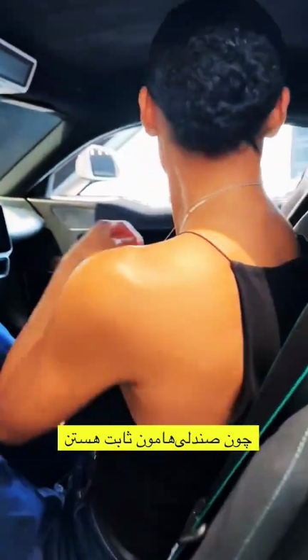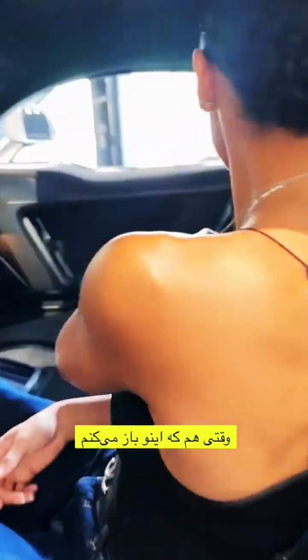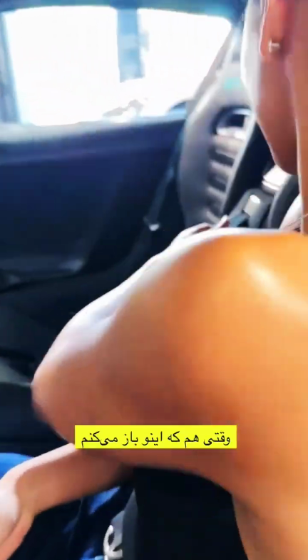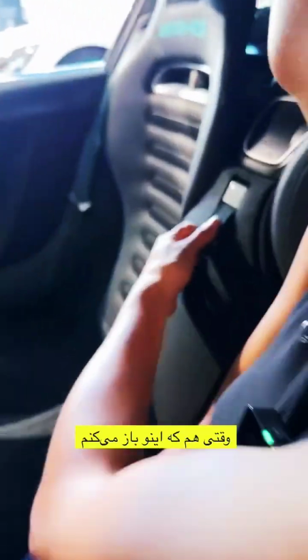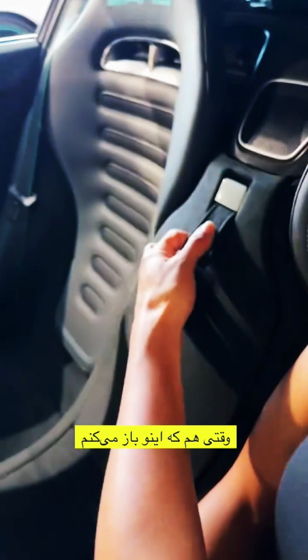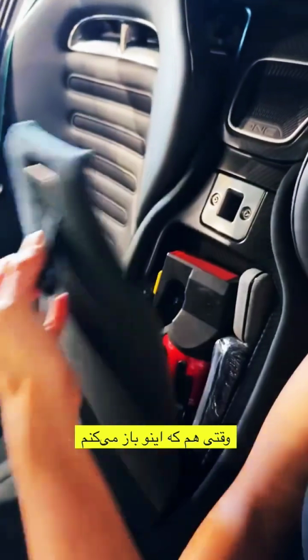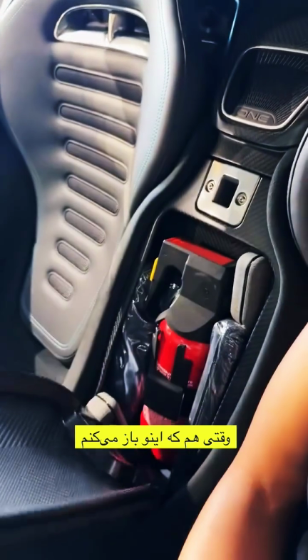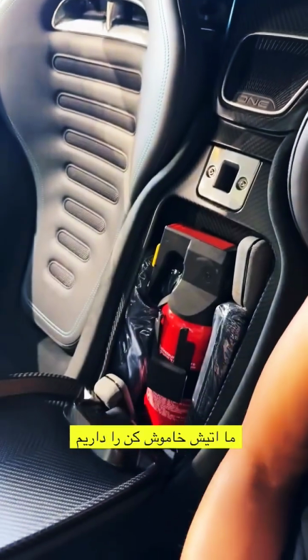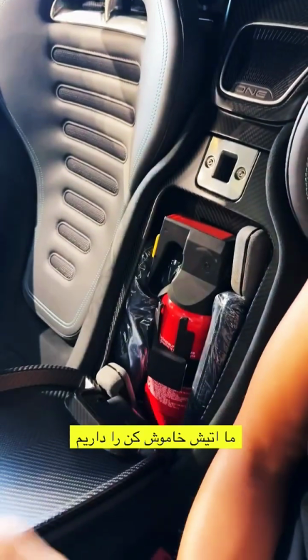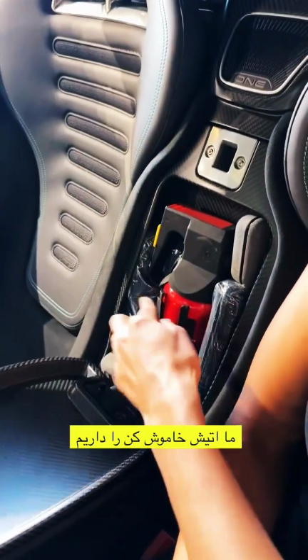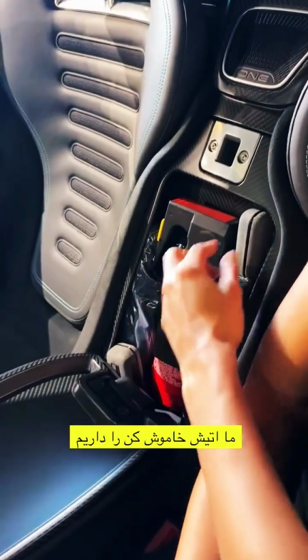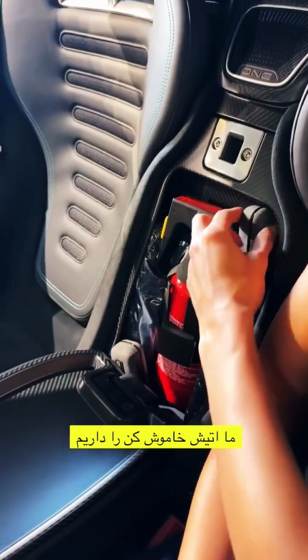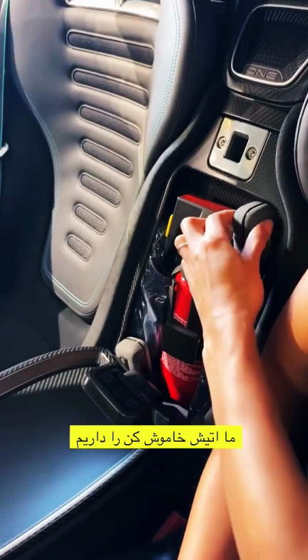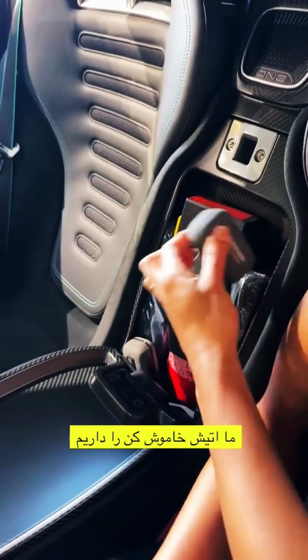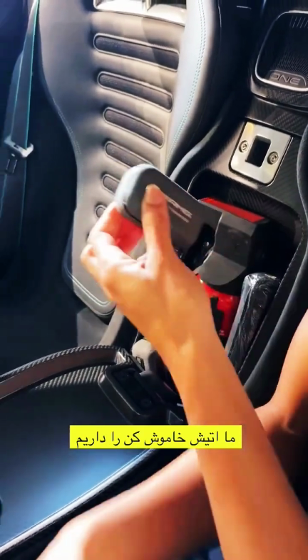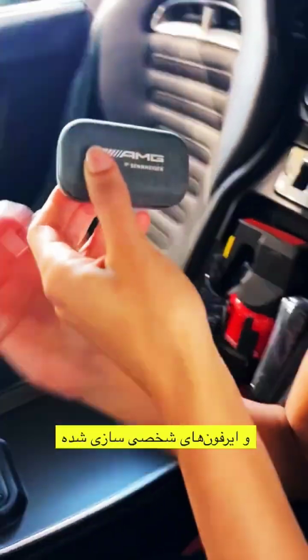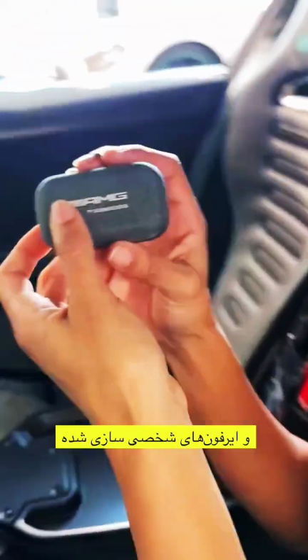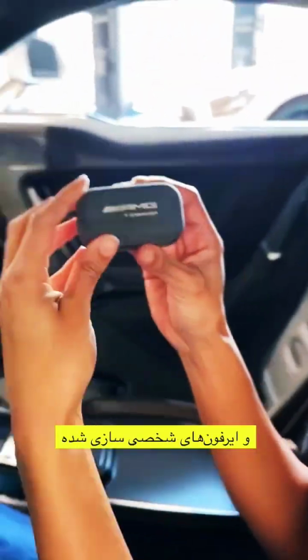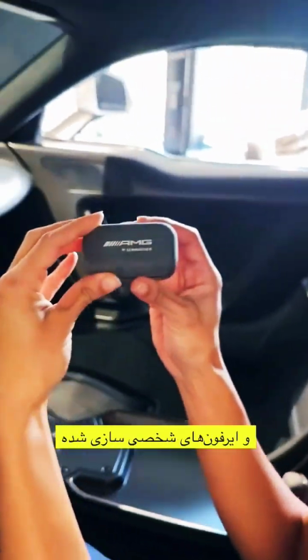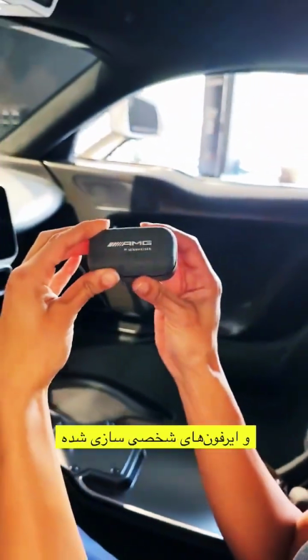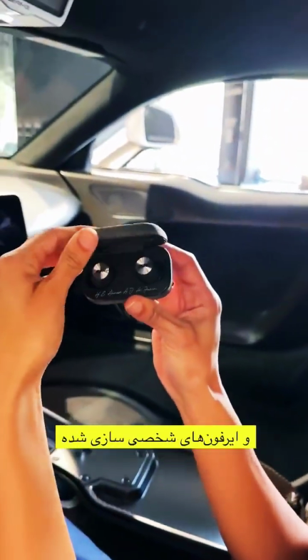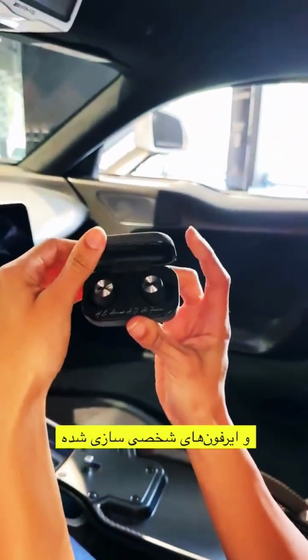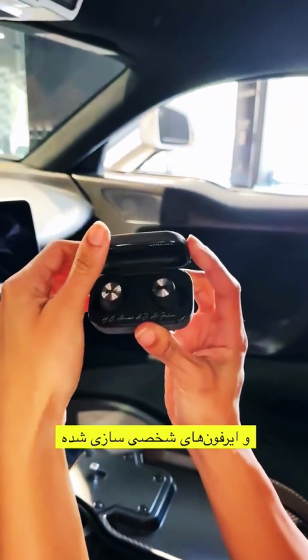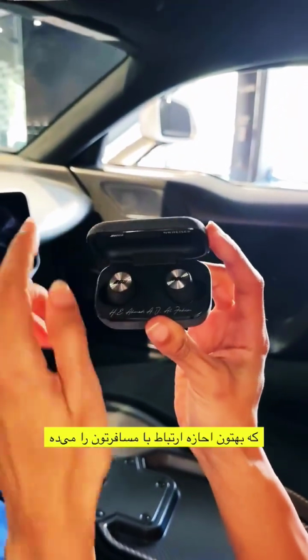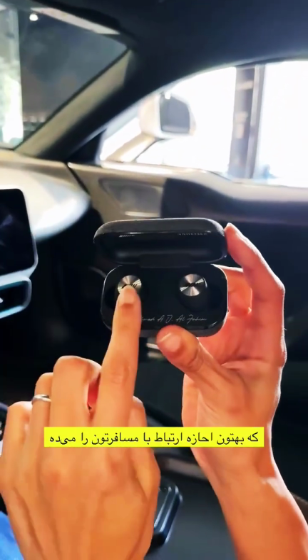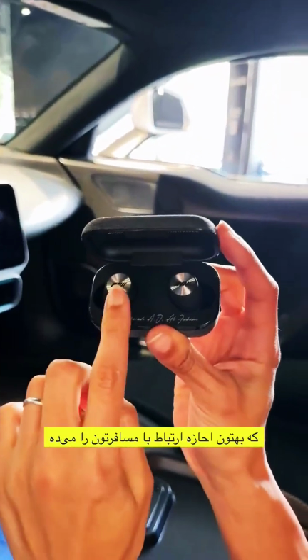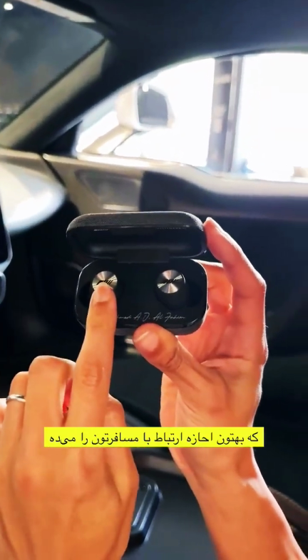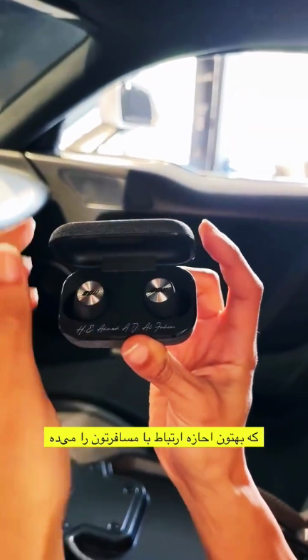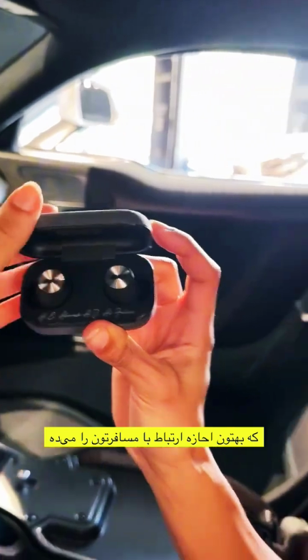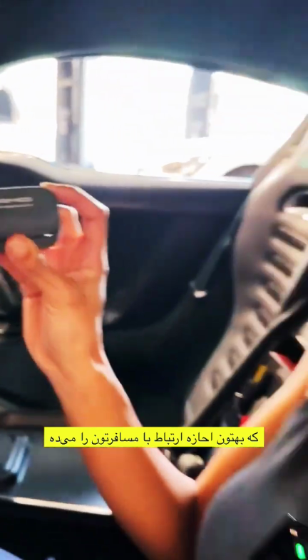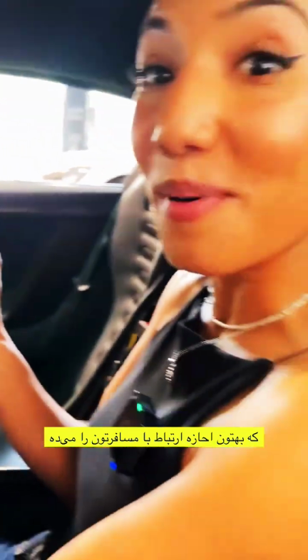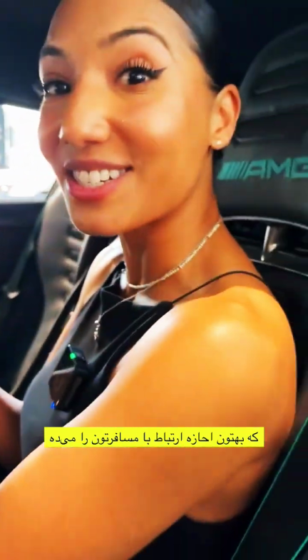When I open this up, we've got our fire extinguisher and custom AMG earphones to allow you to communicate with your passenger.